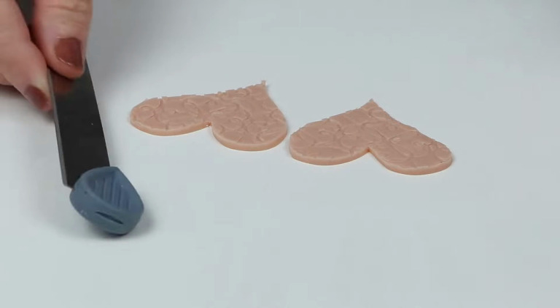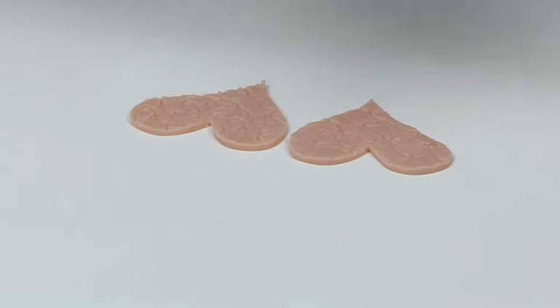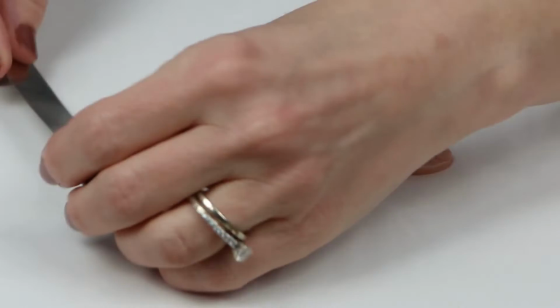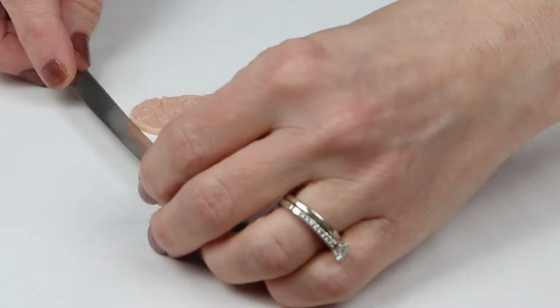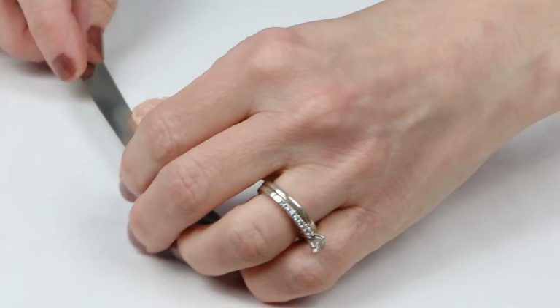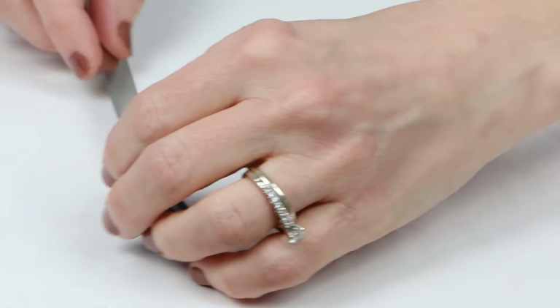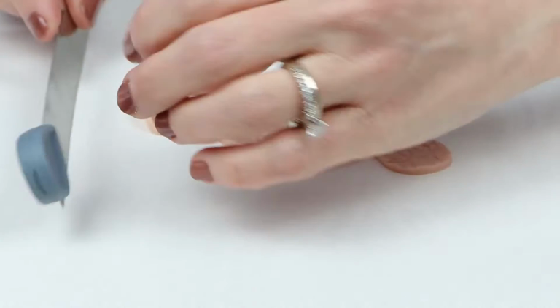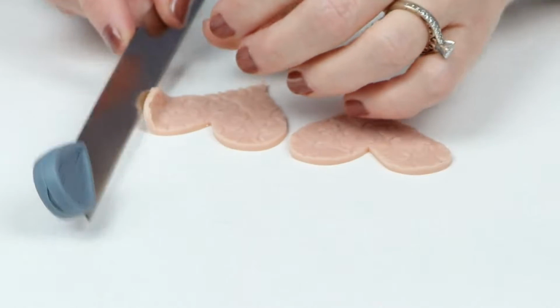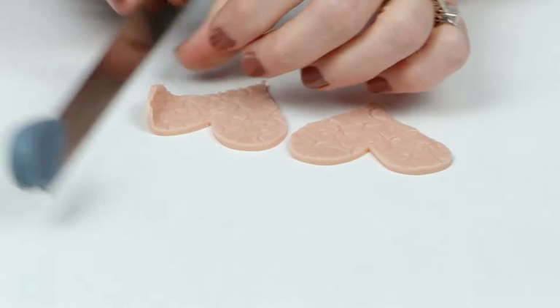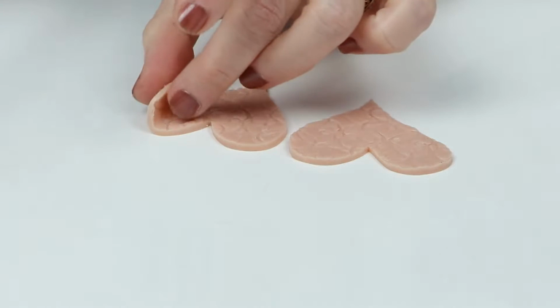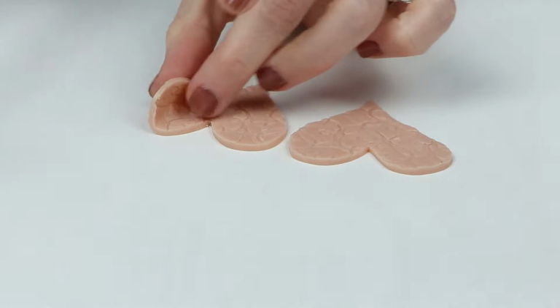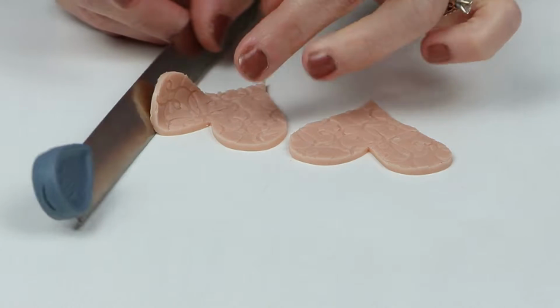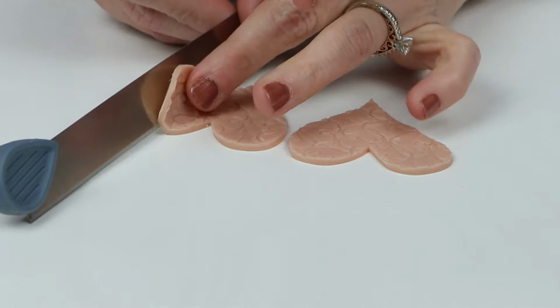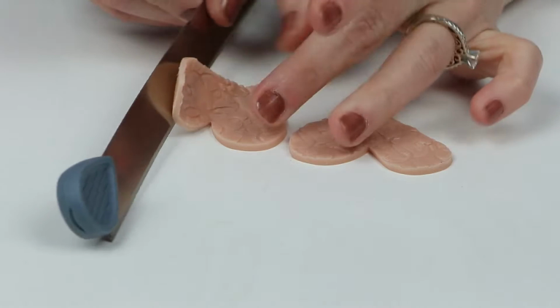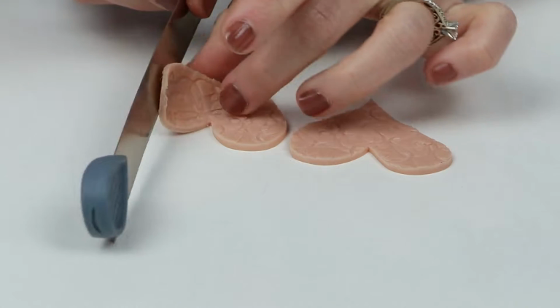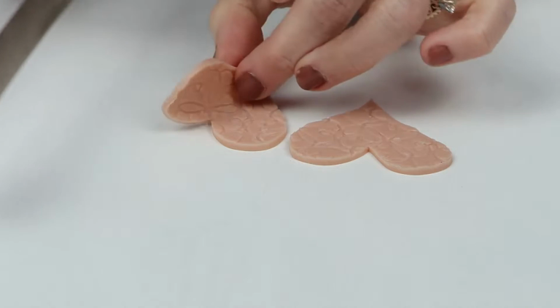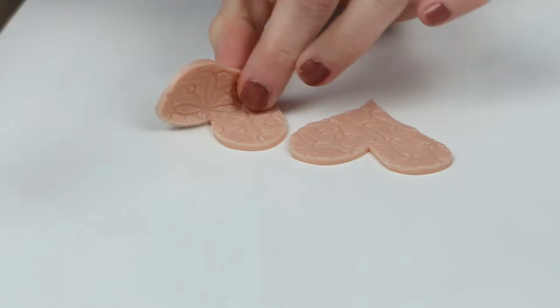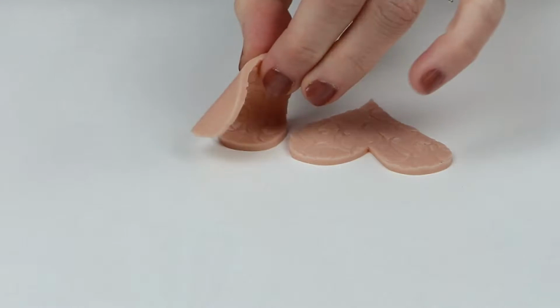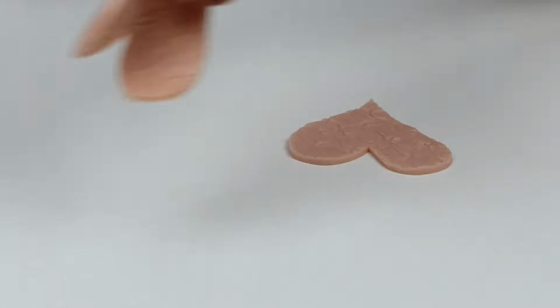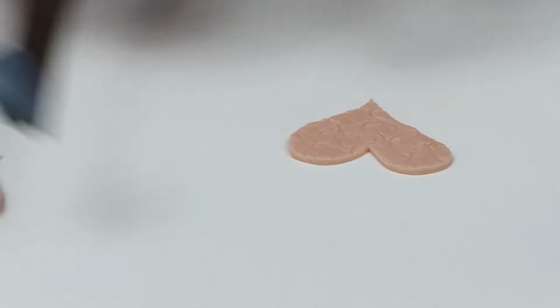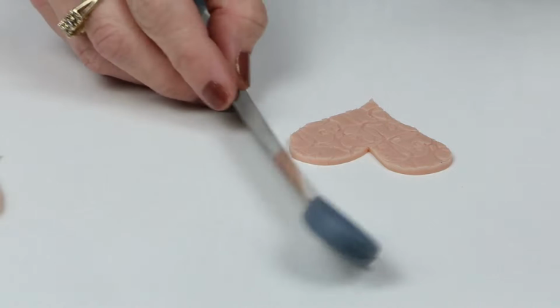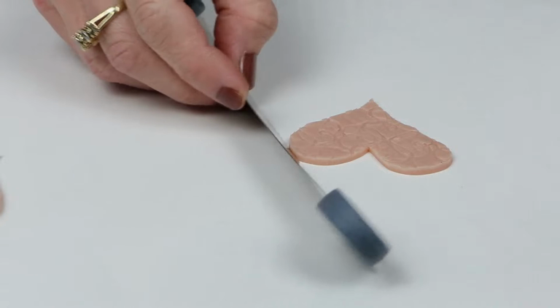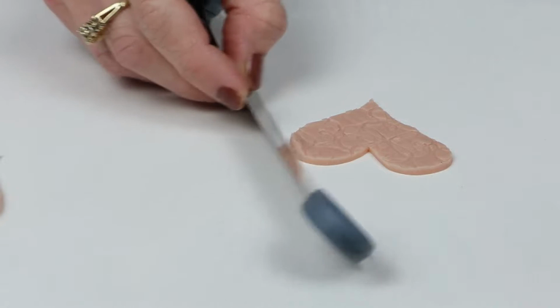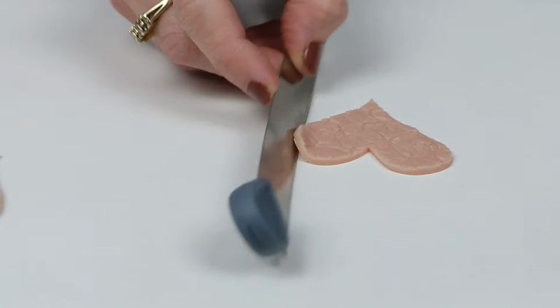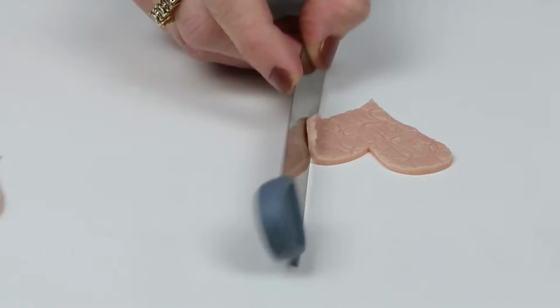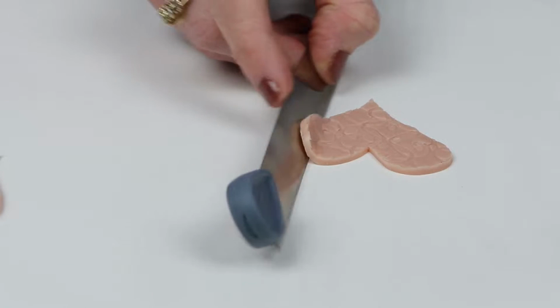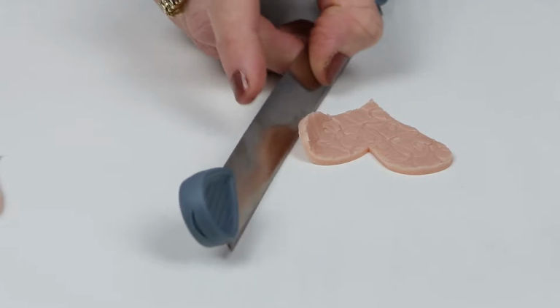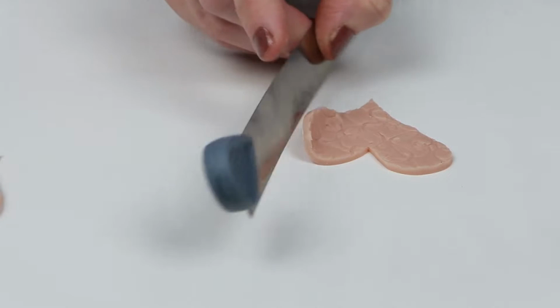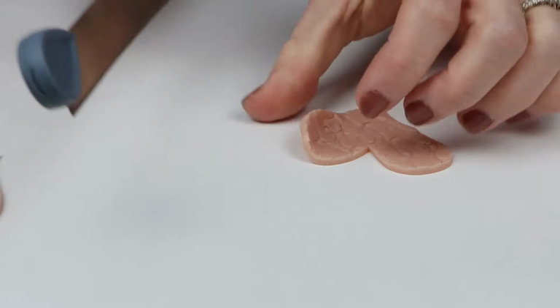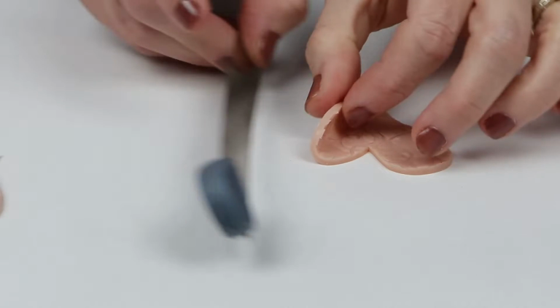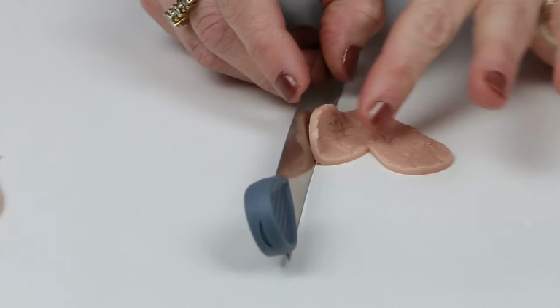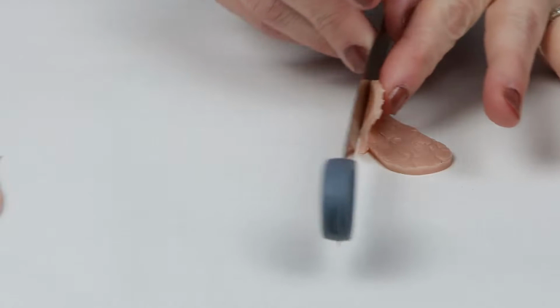With your two halves you'll just need to place them together. This was probably the most difficult part for me because my hands do get a little shaky sometimes, so putting them together and trying to get them to line up perfectly and evenly was a little bit of a challenge for me.